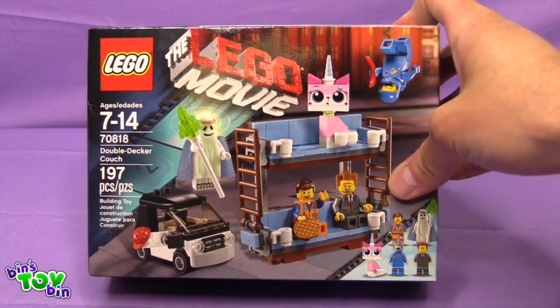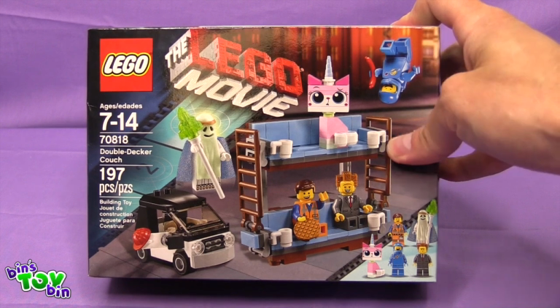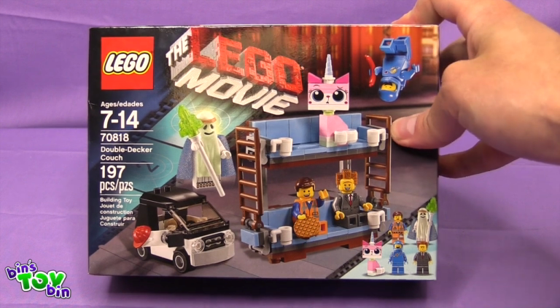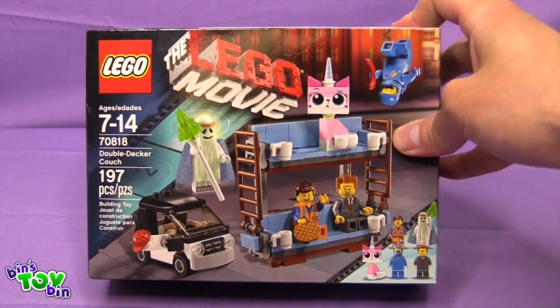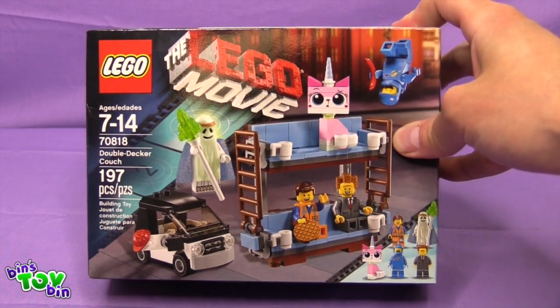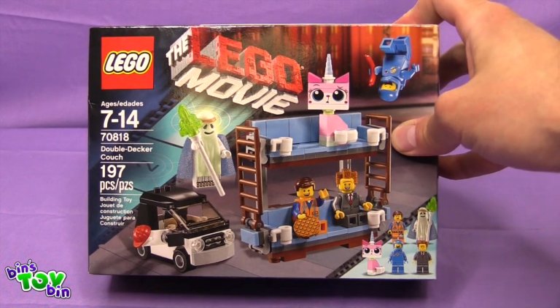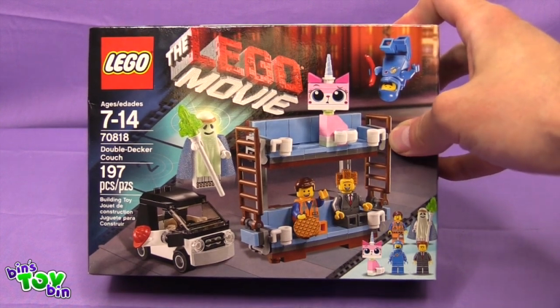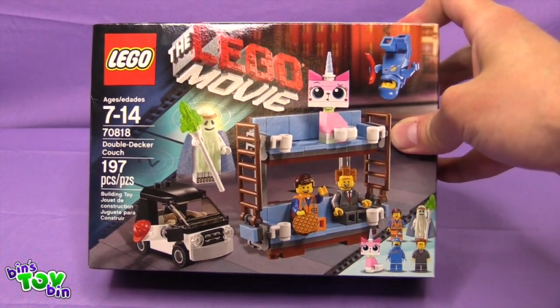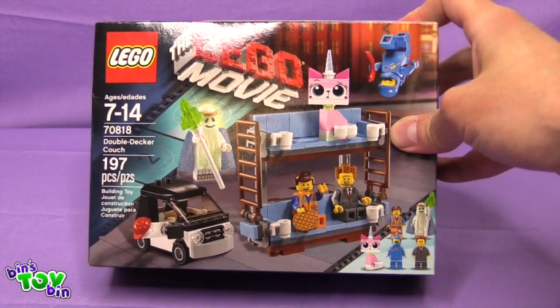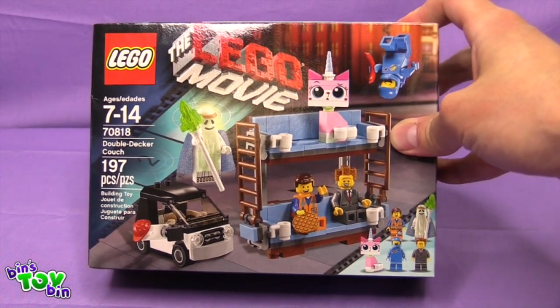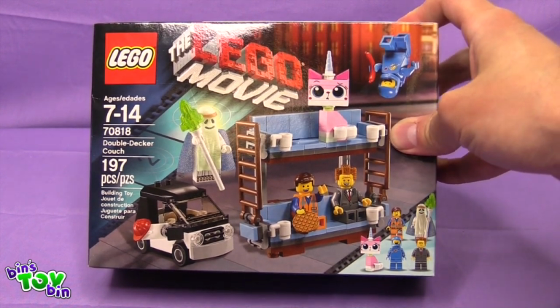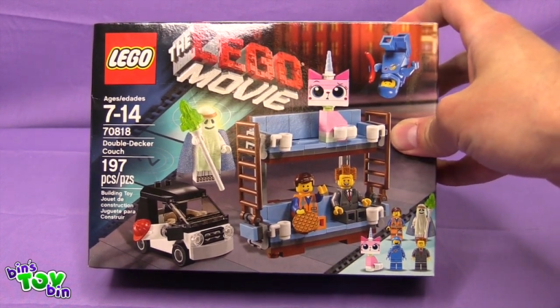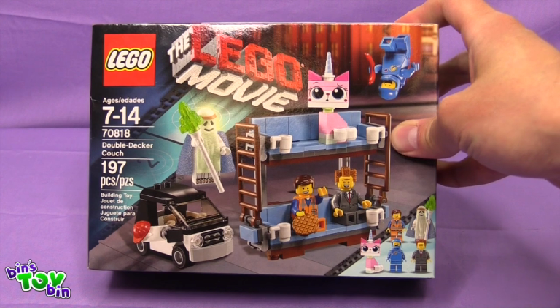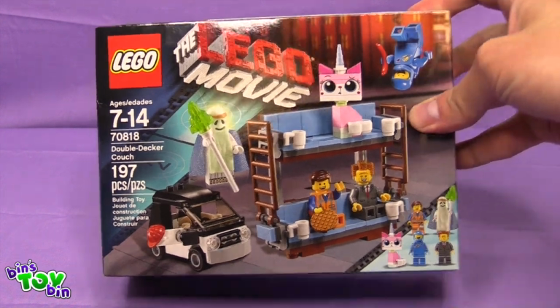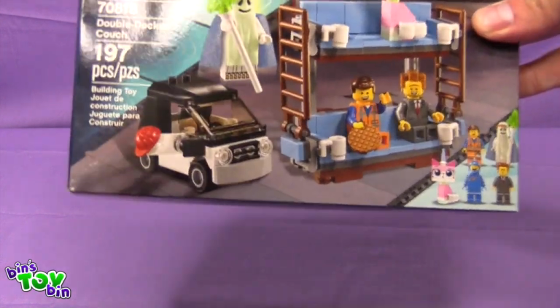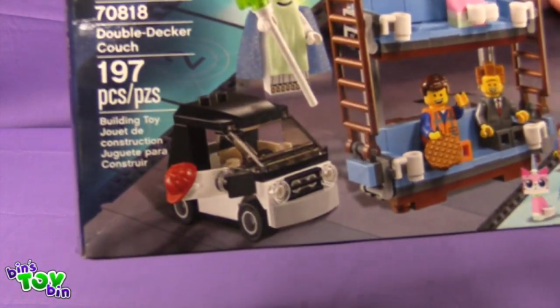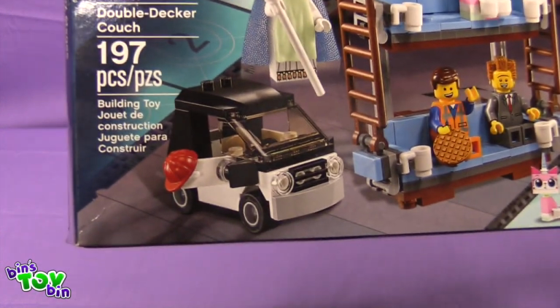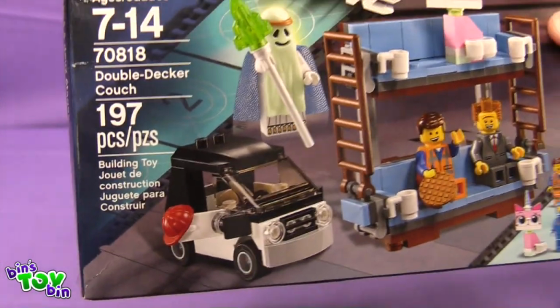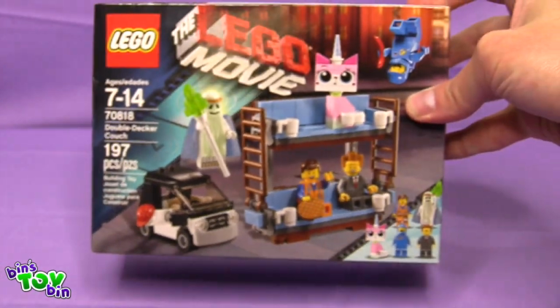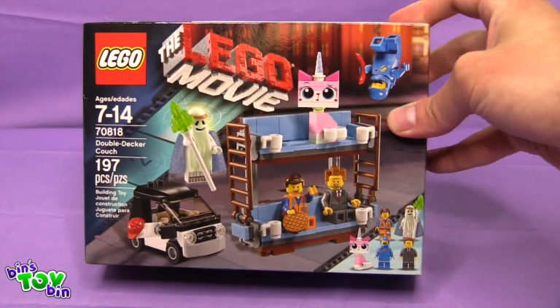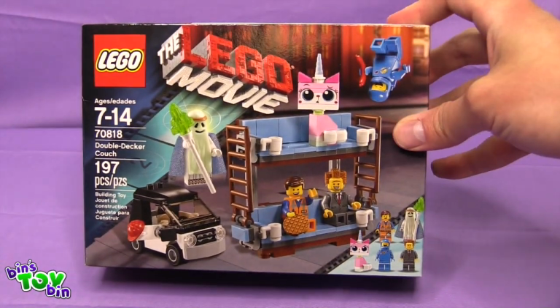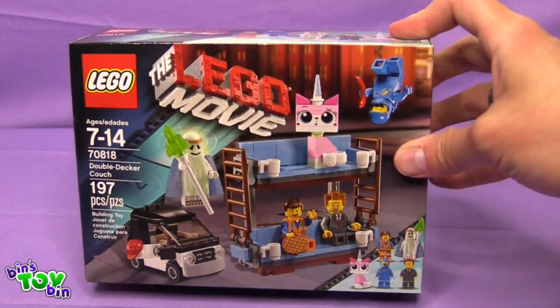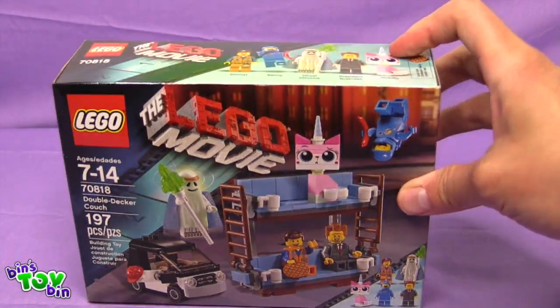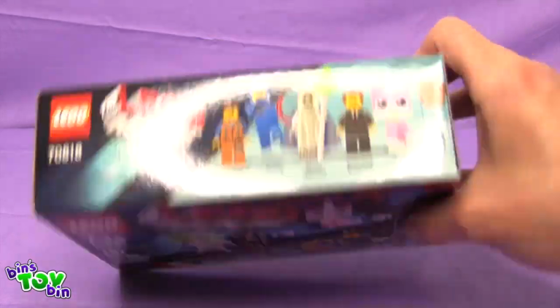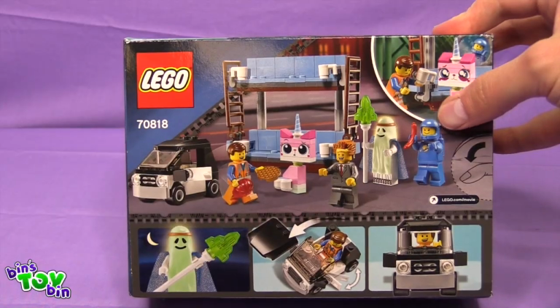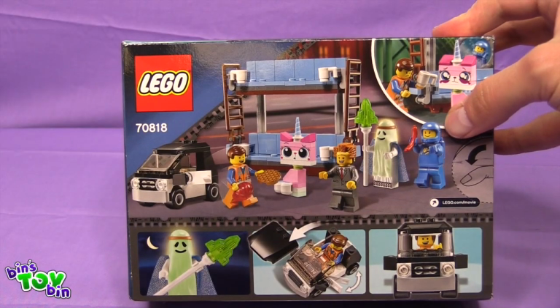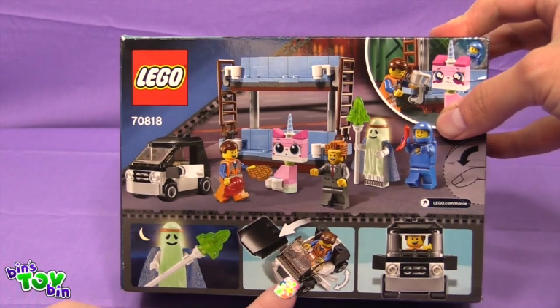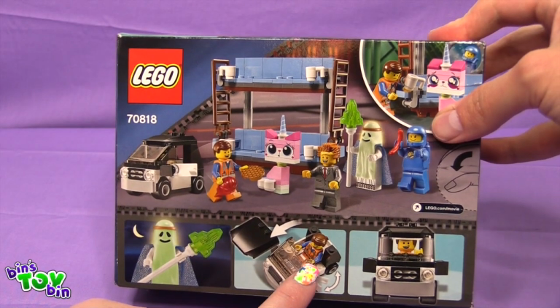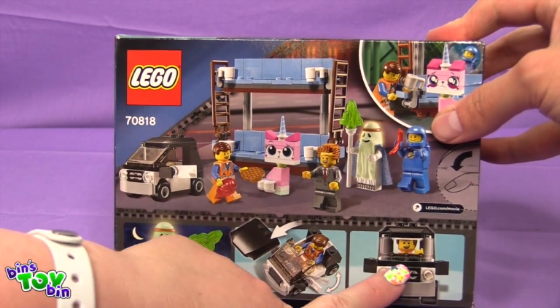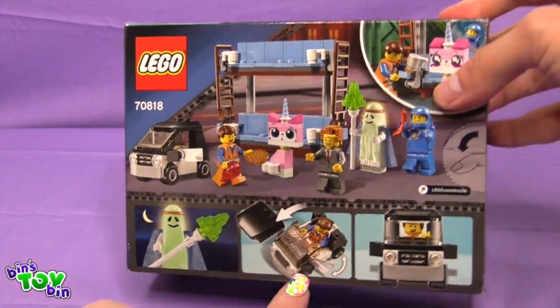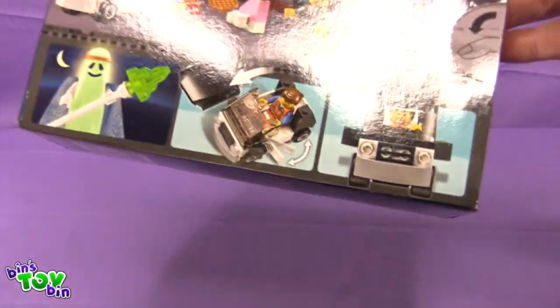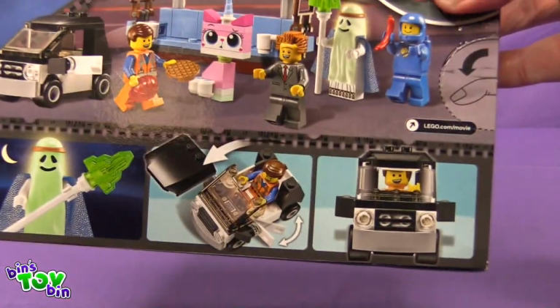It looks like you could have some coffee cups so you have a big old party. It looks like Emmet comes with a waffle. And you also have a little car. It's 197 pieces. You can fit Emmet into the car.